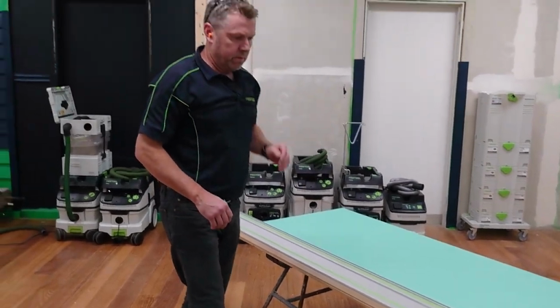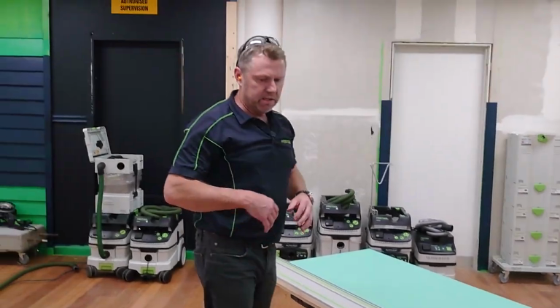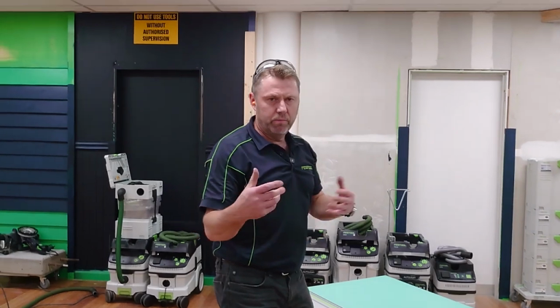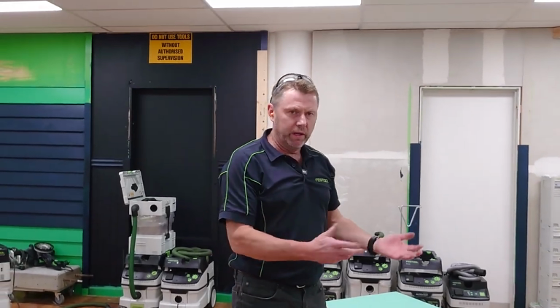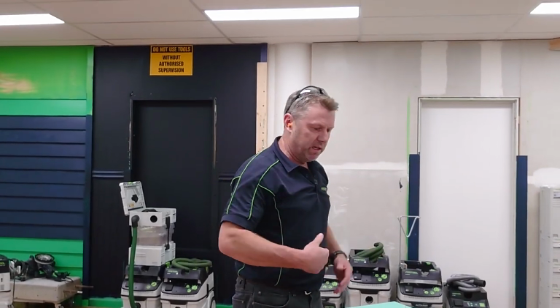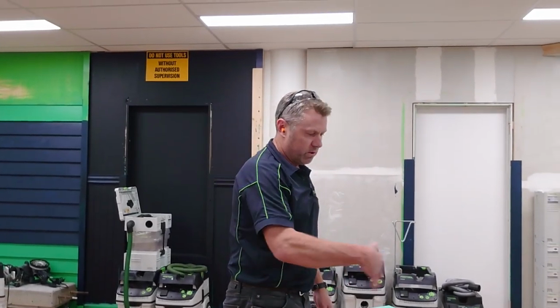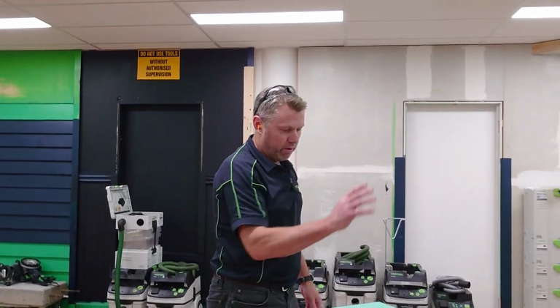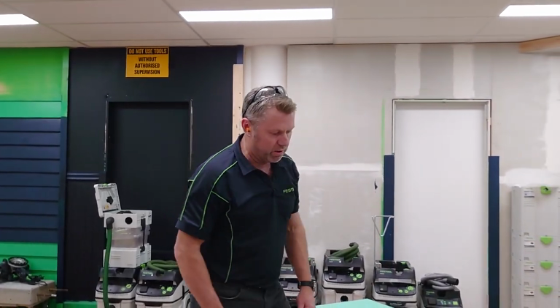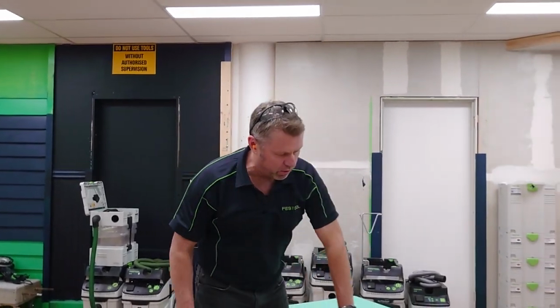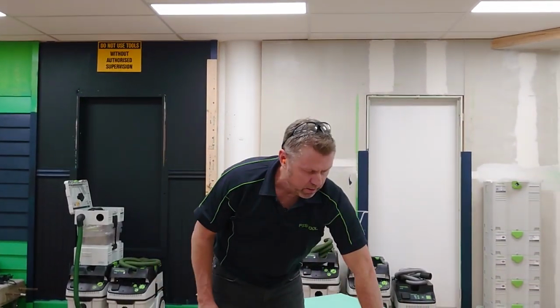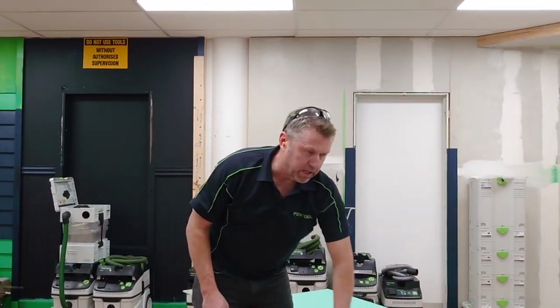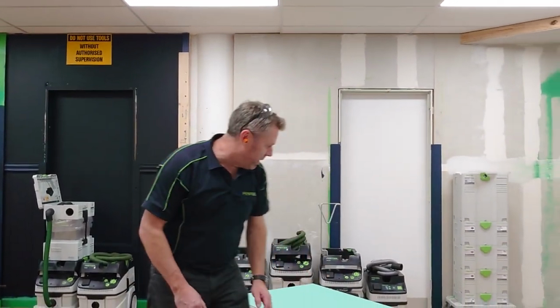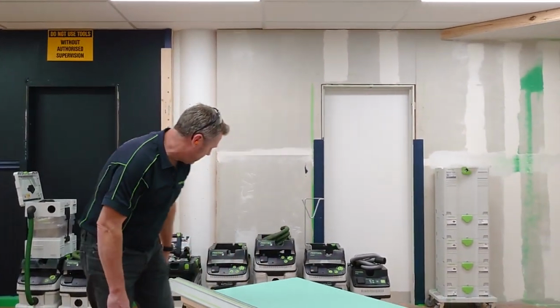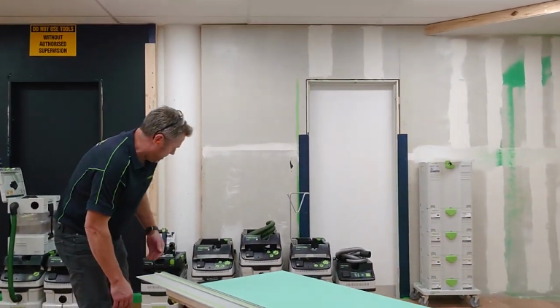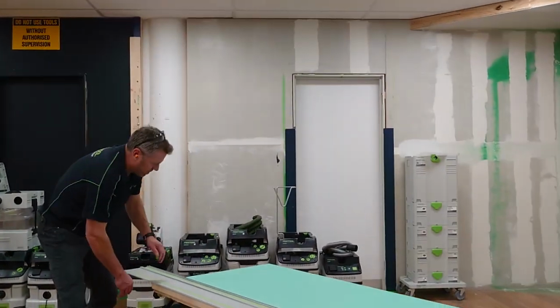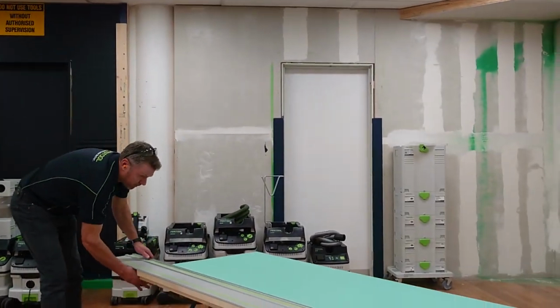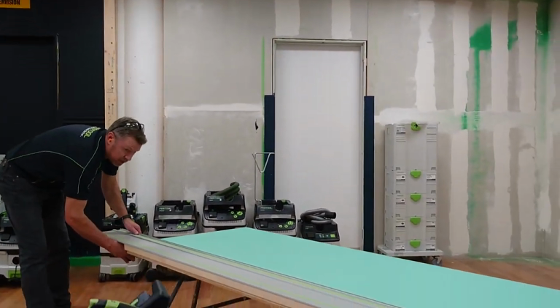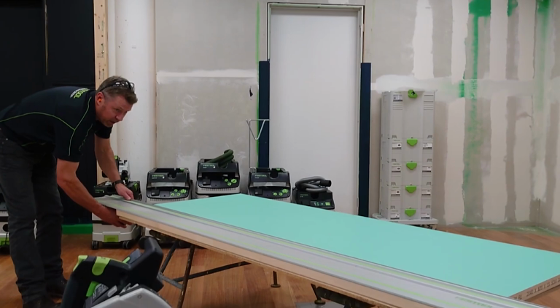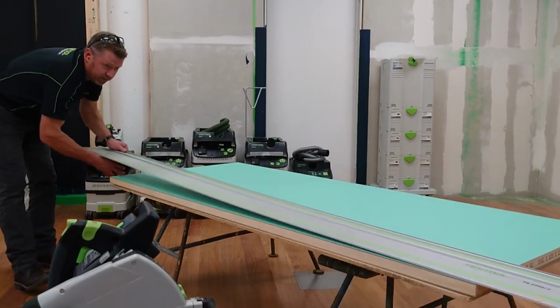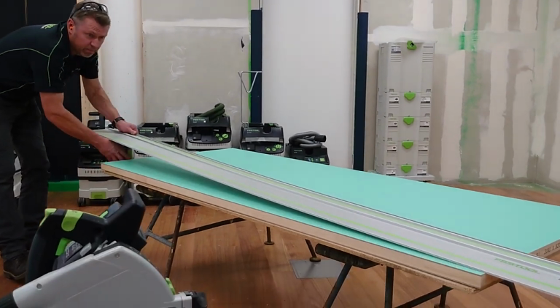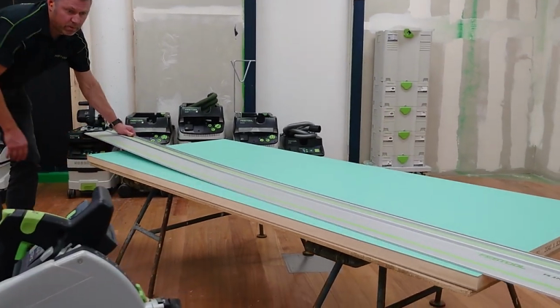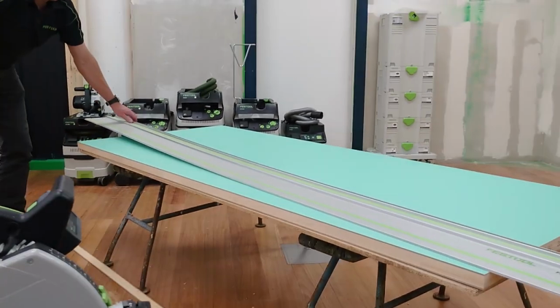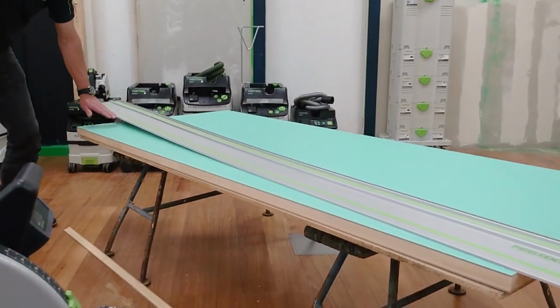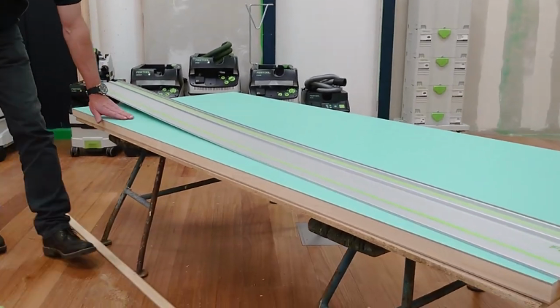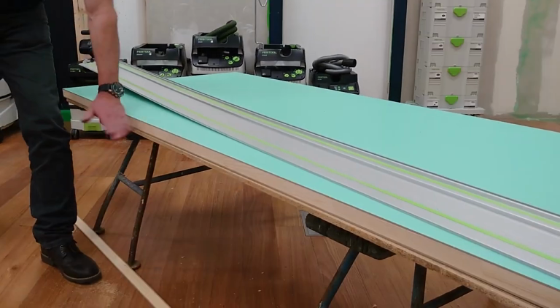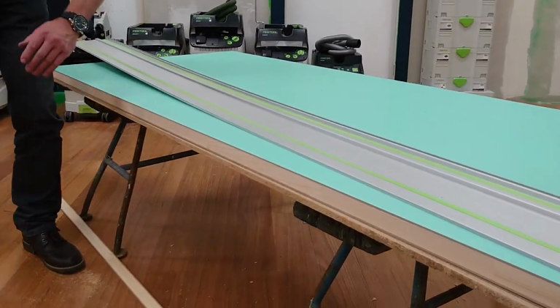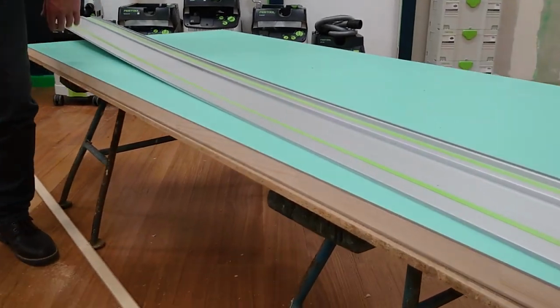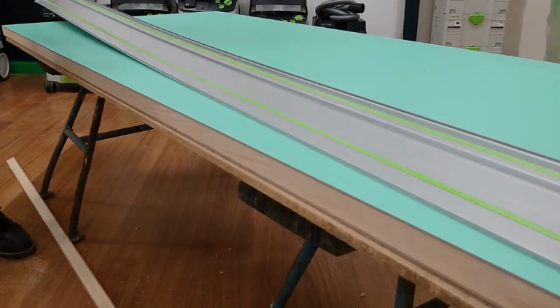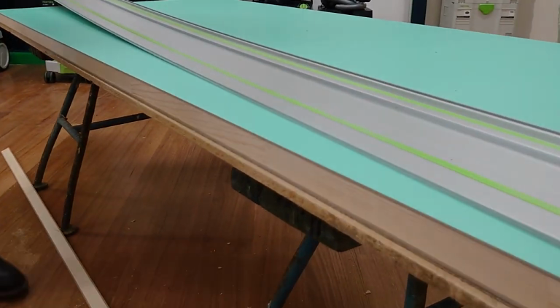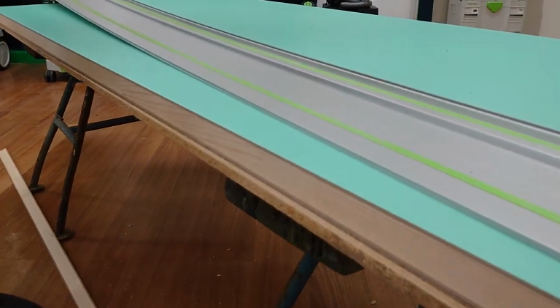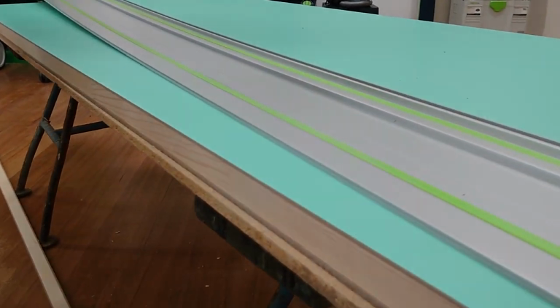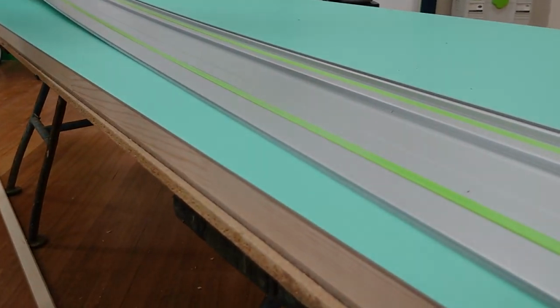Really easy — straight with the plunge saw, just tapered that back. Because we had the splinter guard fitted, we get a really good quality of cut just on top of the door, ready to hang.